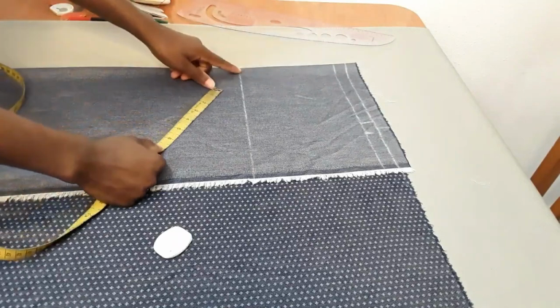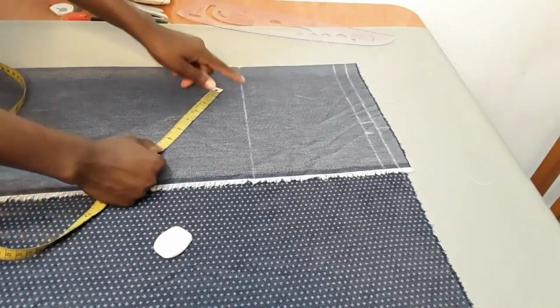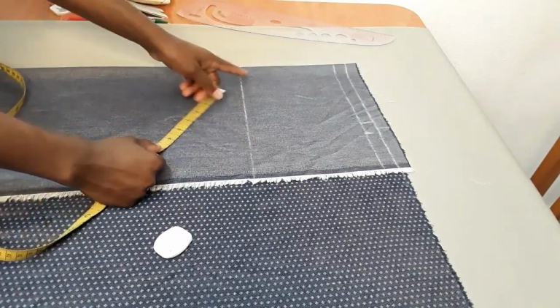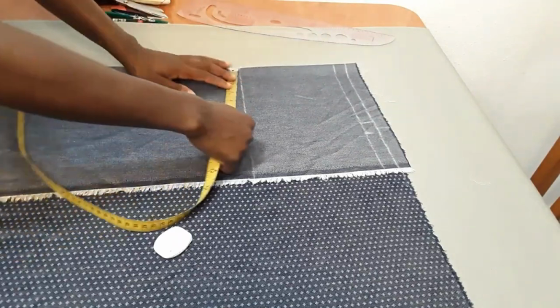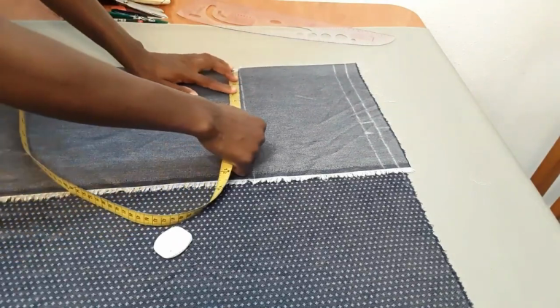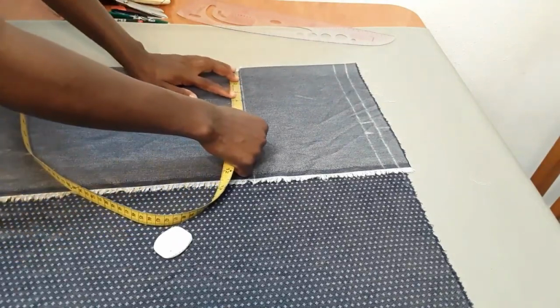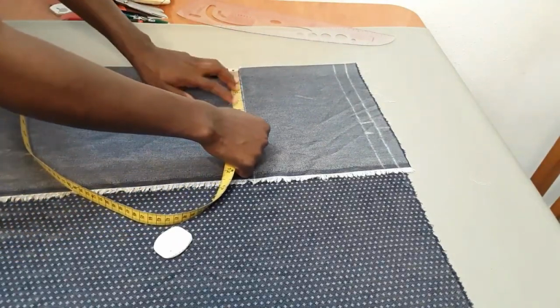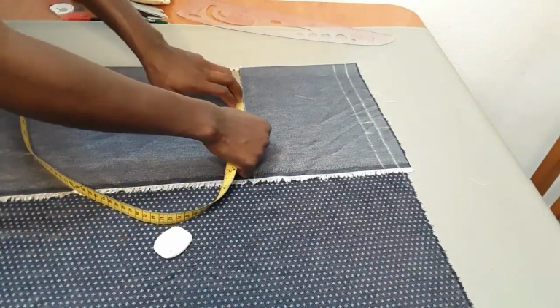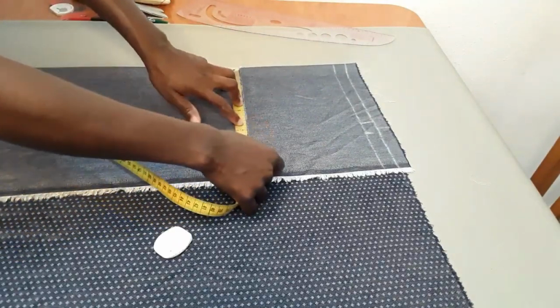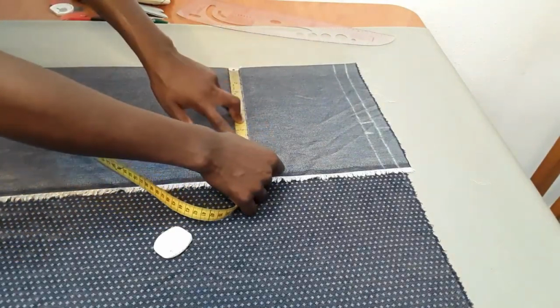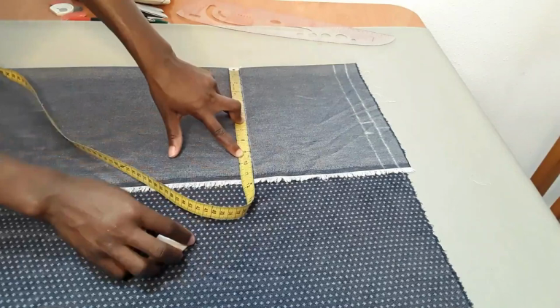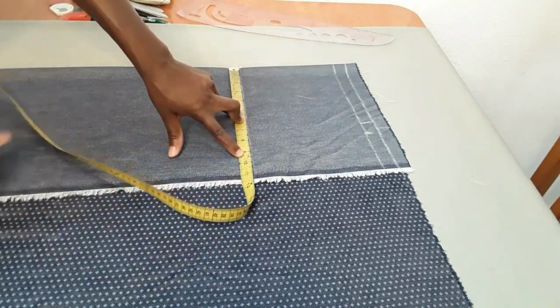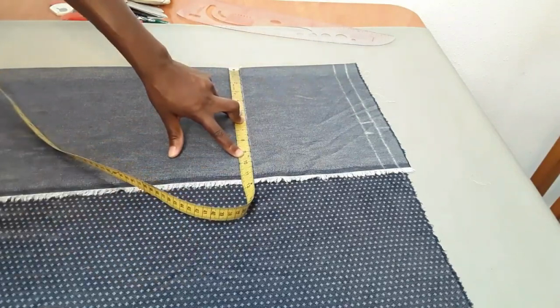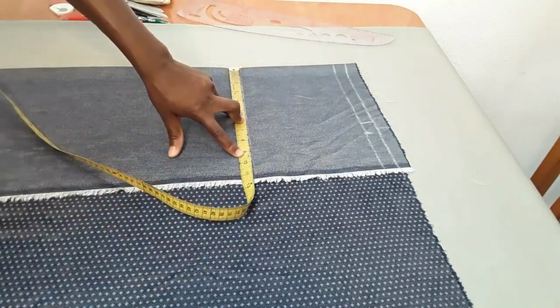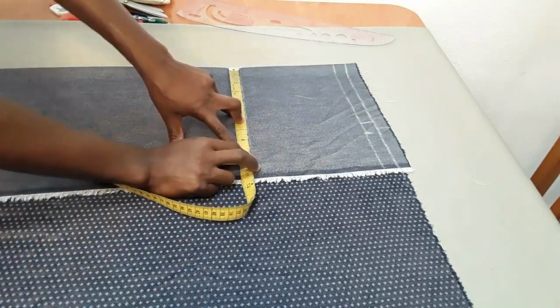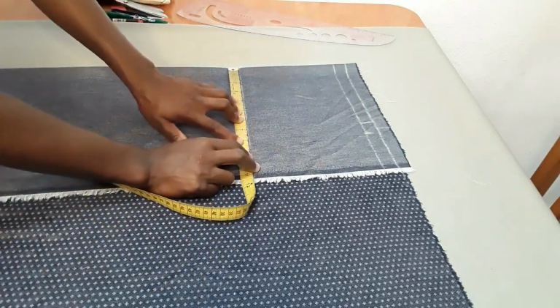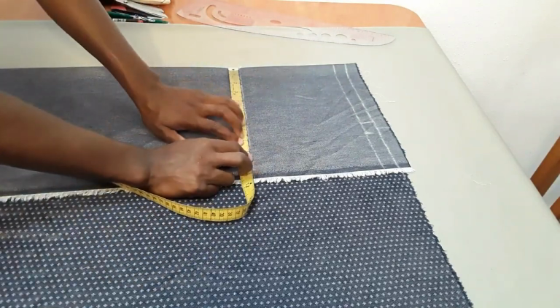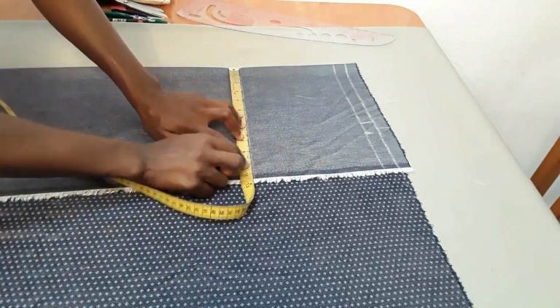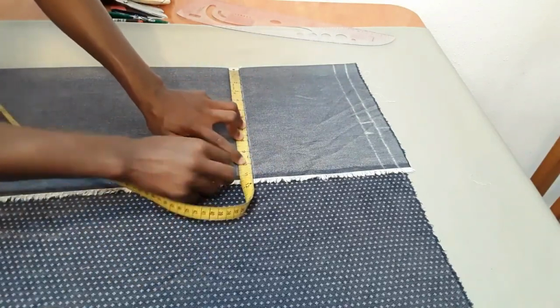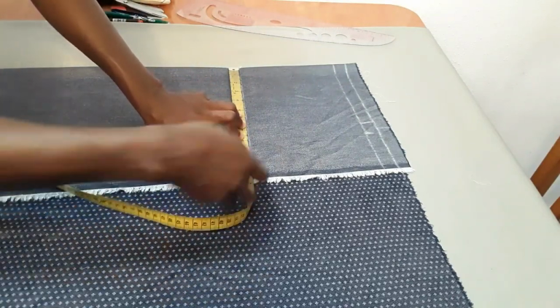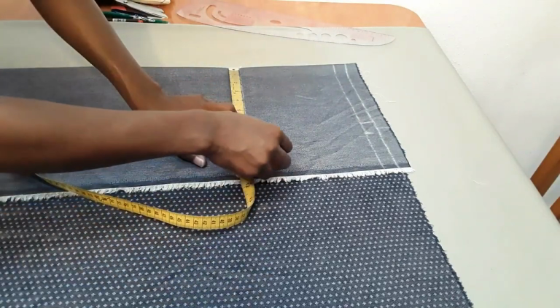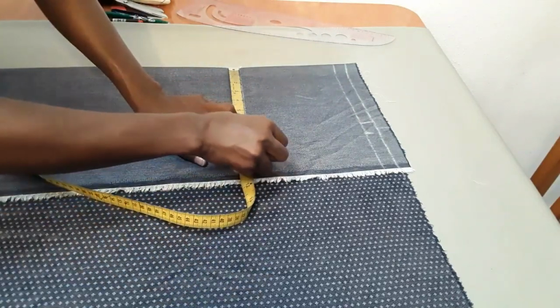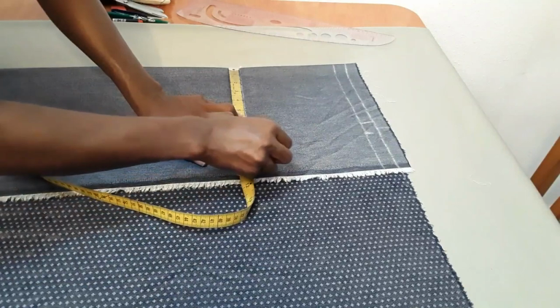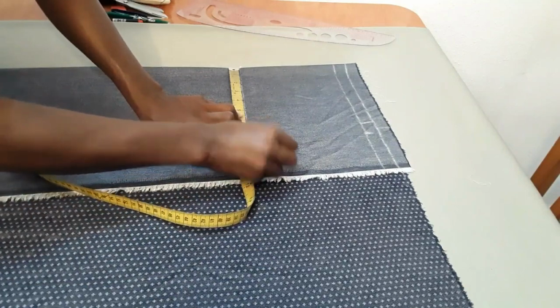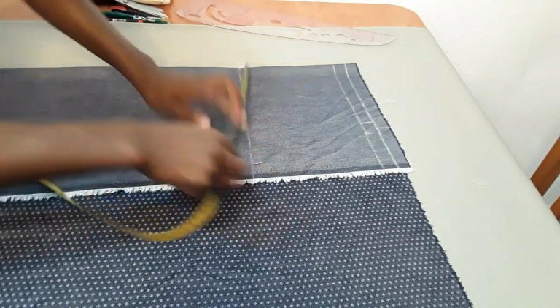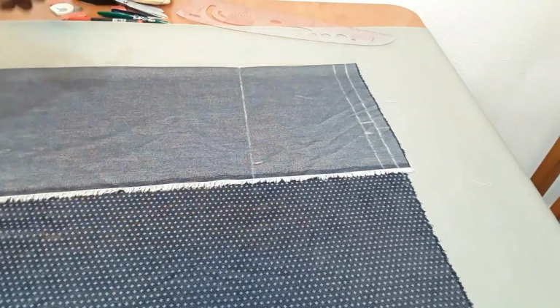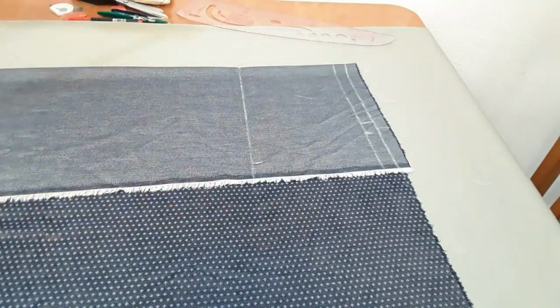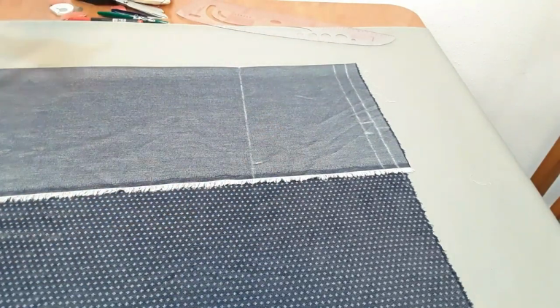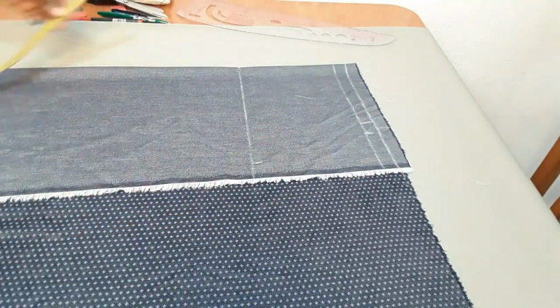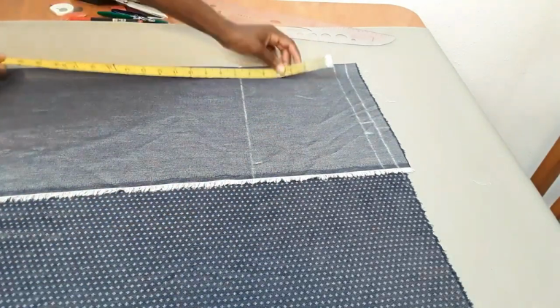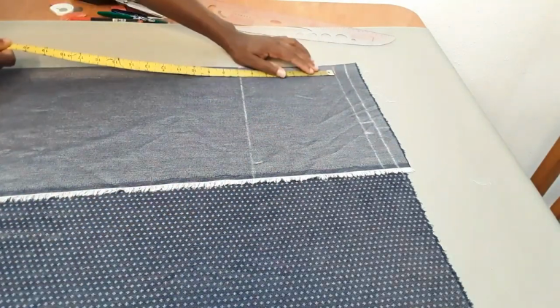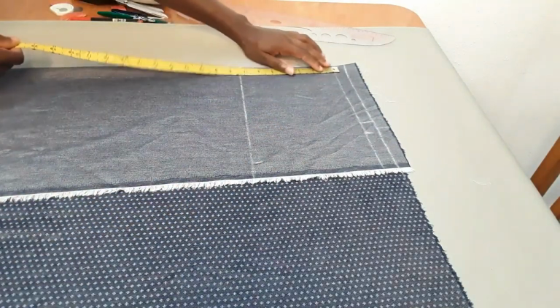Now the next thing I need to do is come here at the hip line measurement and put in the hip round measurement. My hip measurement is 36 divided by four, which will give me nine inches, plus one inch of allowance — I have 10 inches here. And my skirt length is 22, remember.